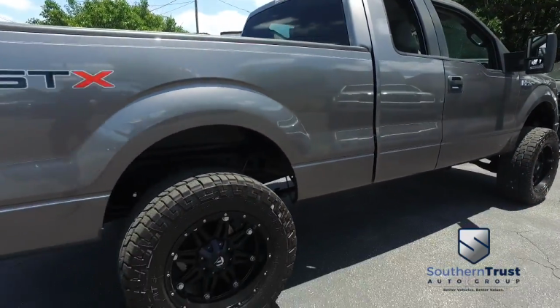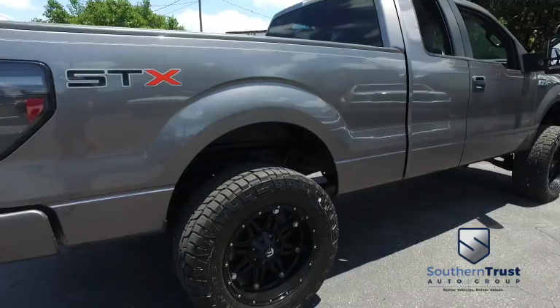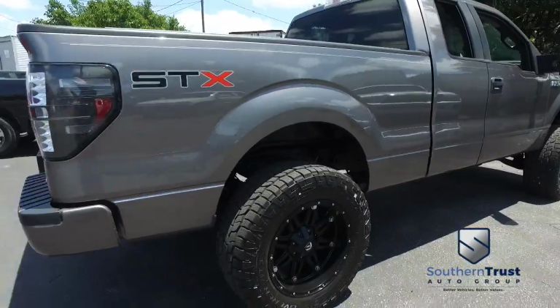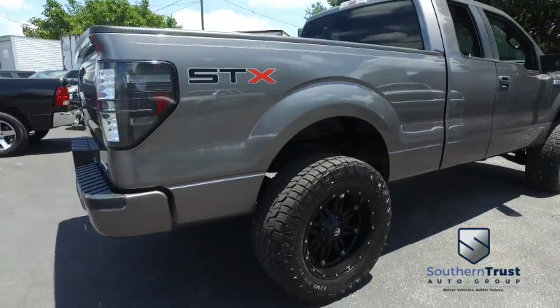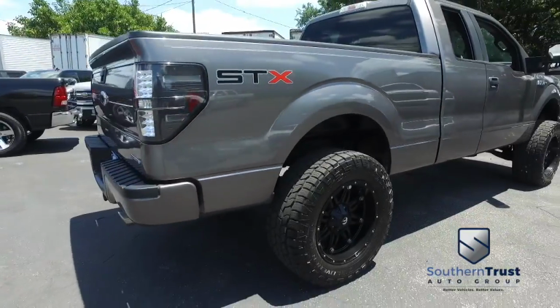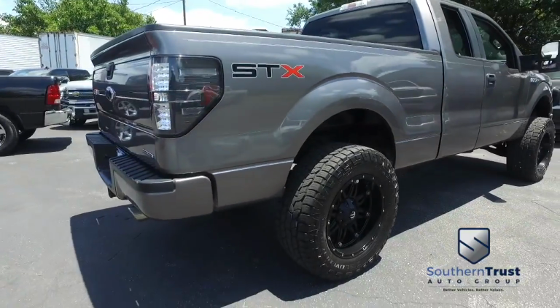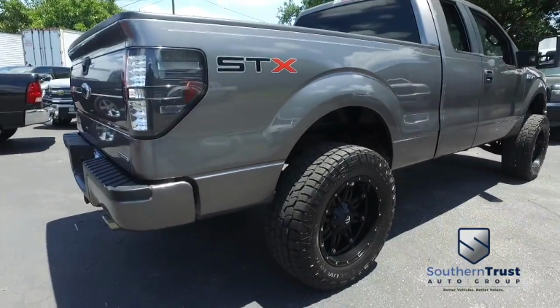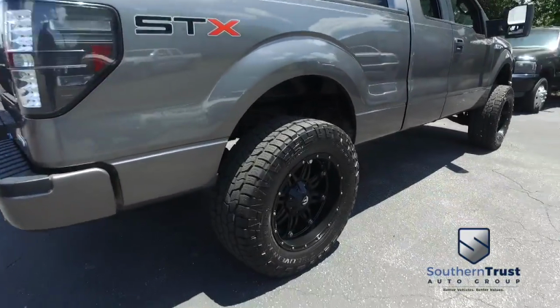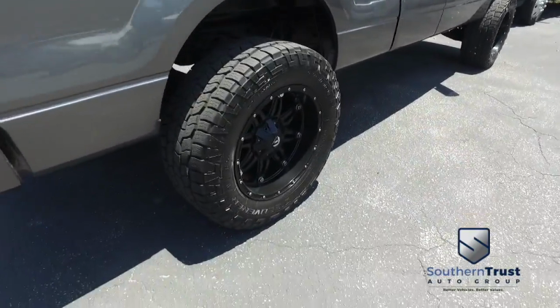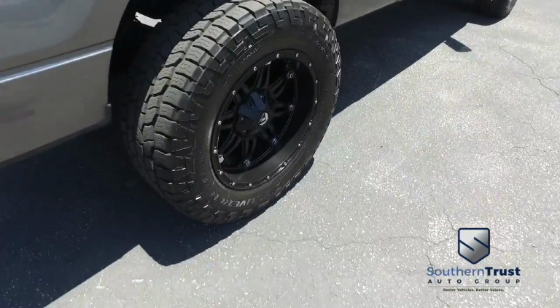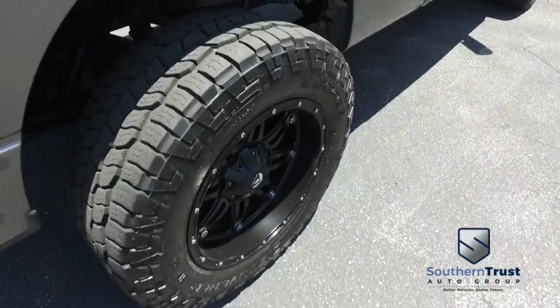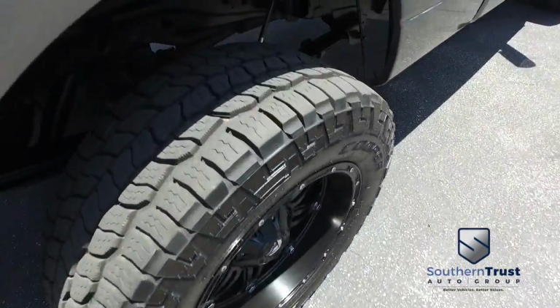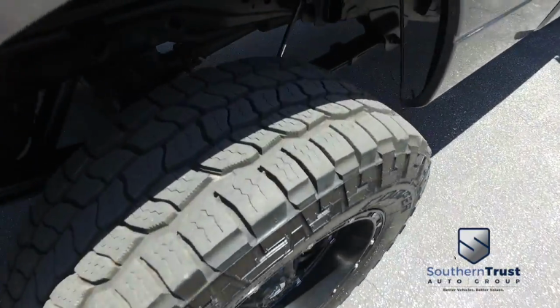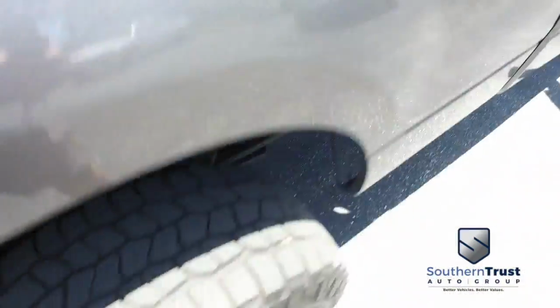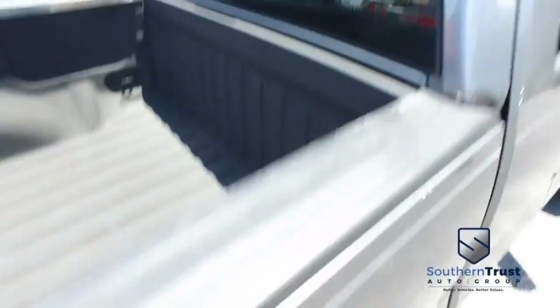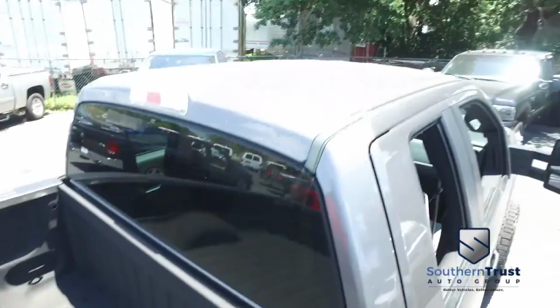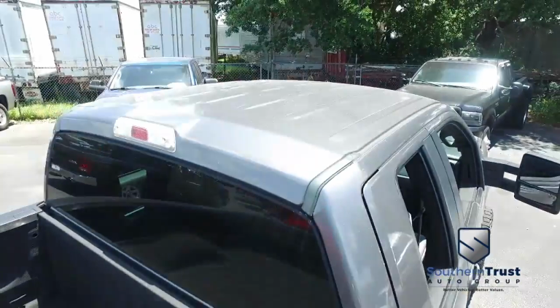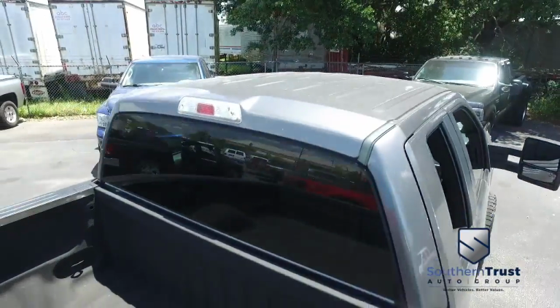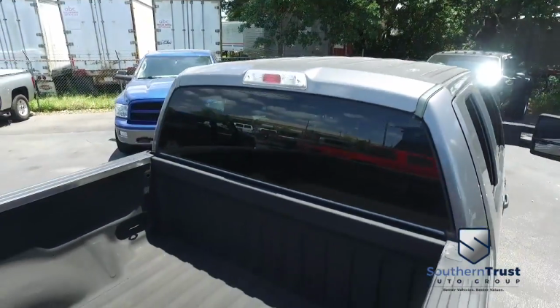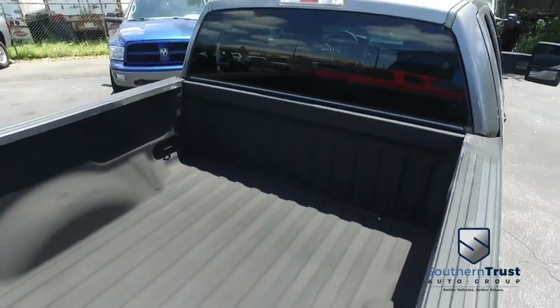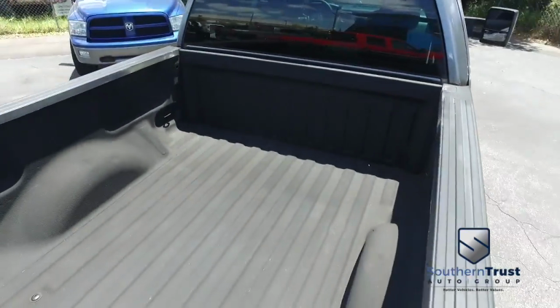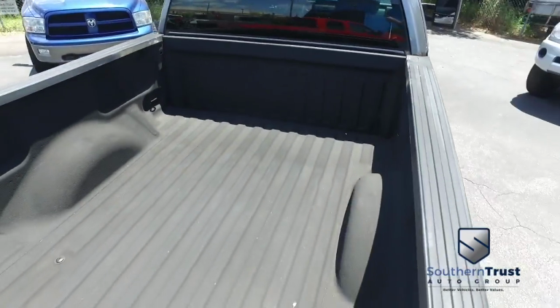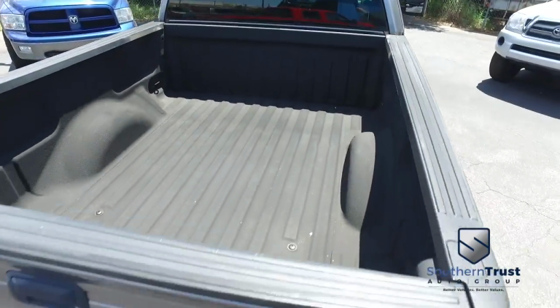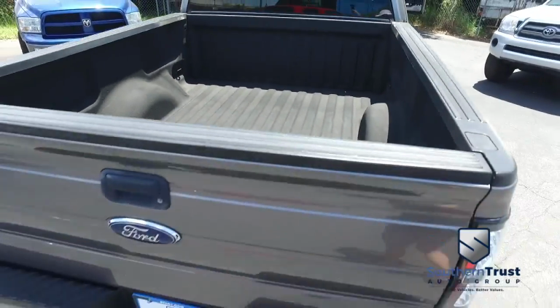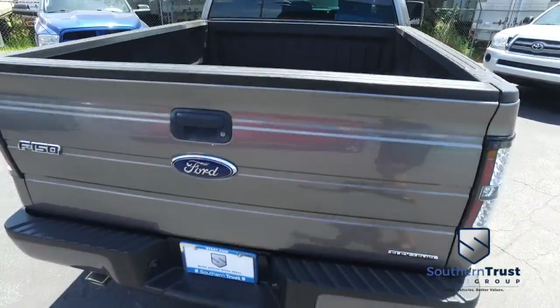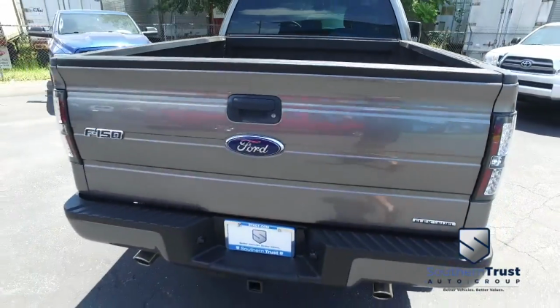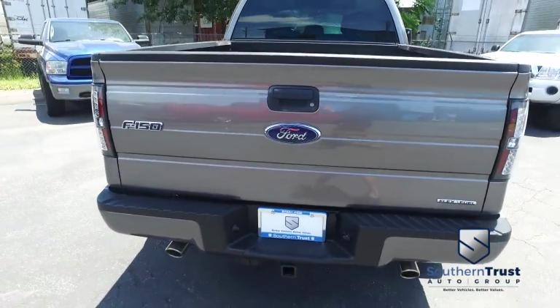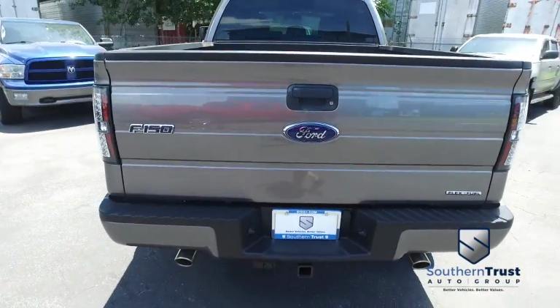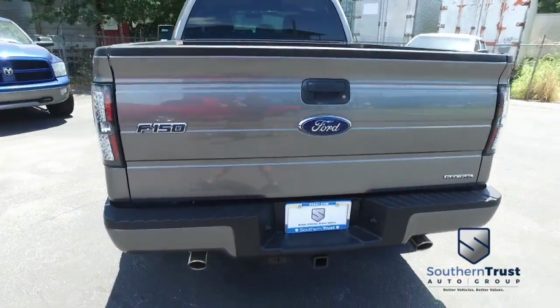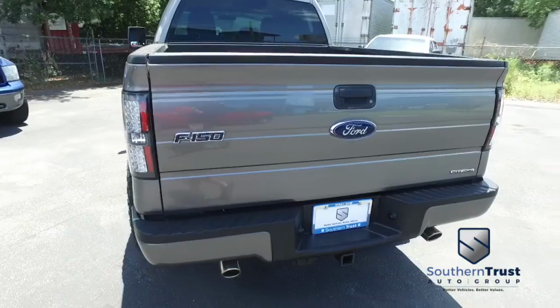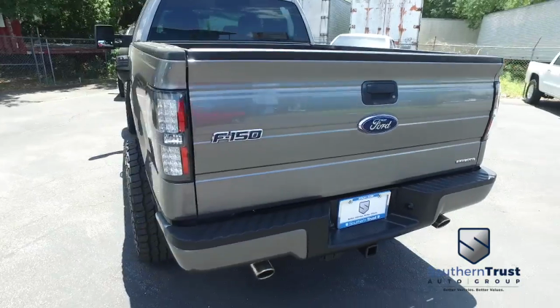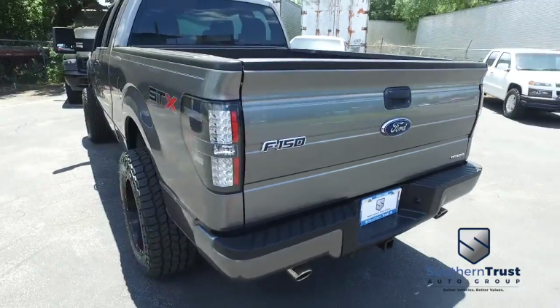Don't forget about our Southern Trust Hawkeye pricing inspection. We searched the internet to make sure we have the best price and value for every make, model, and condition vehicles in the known universe.